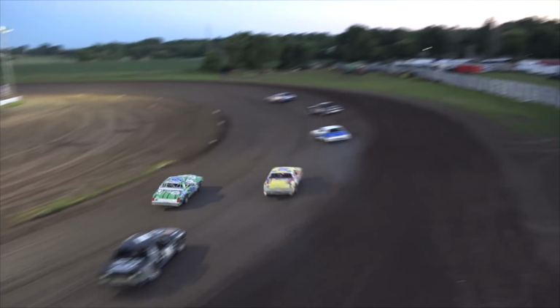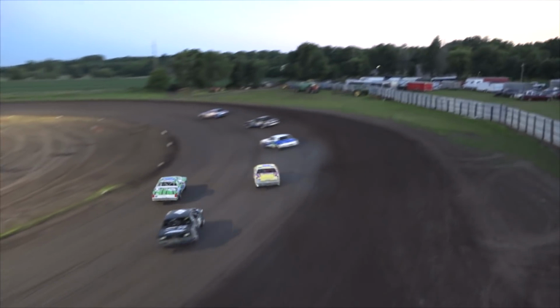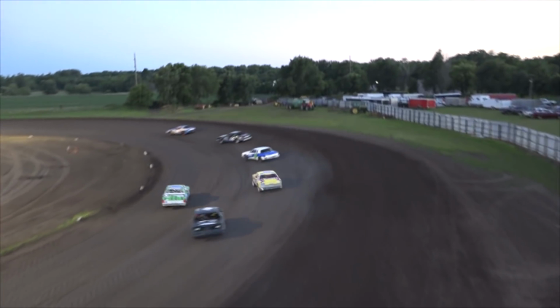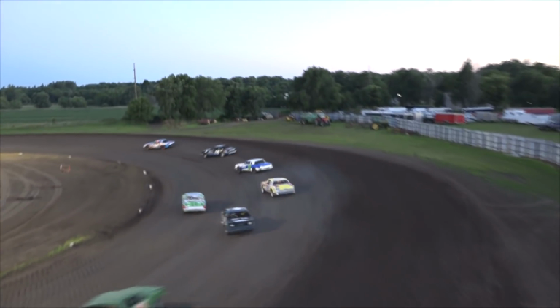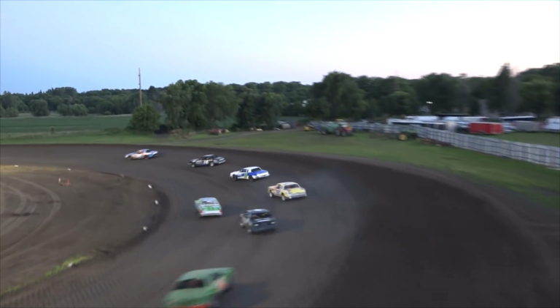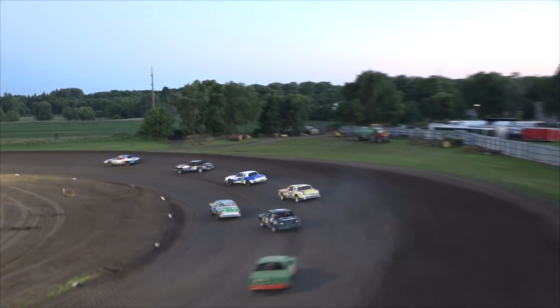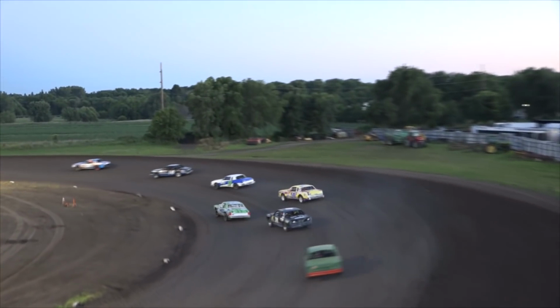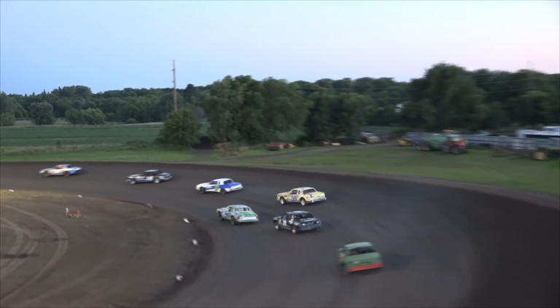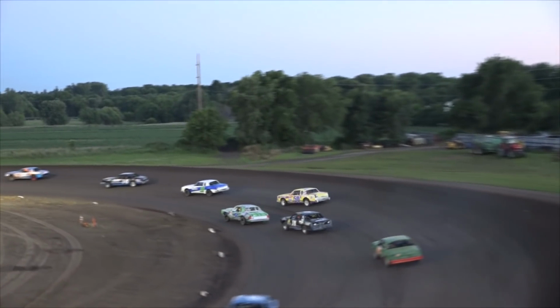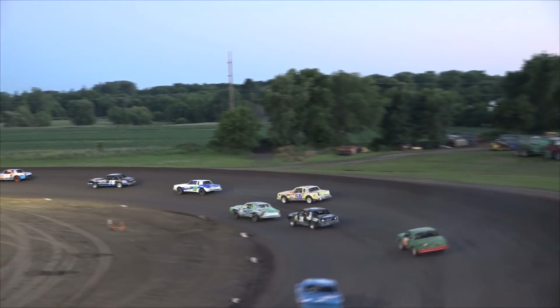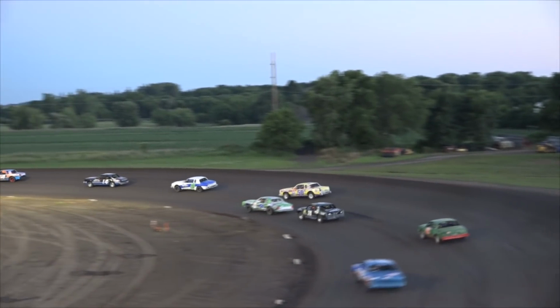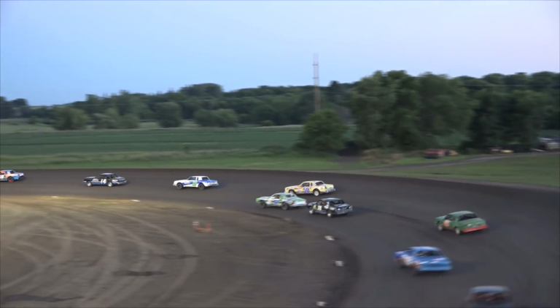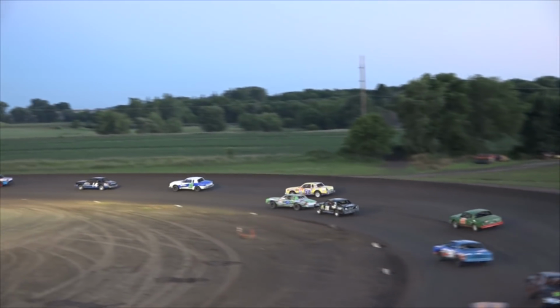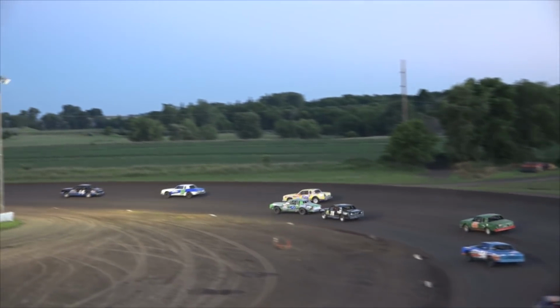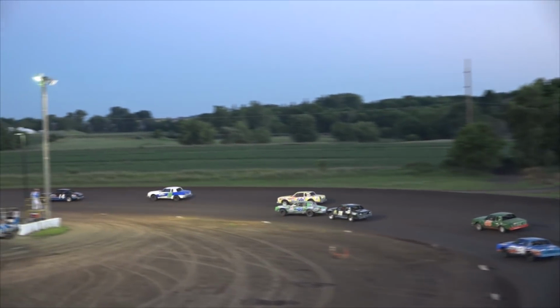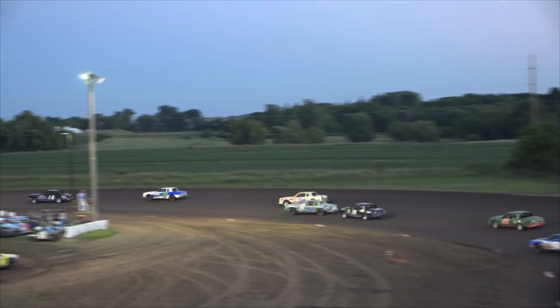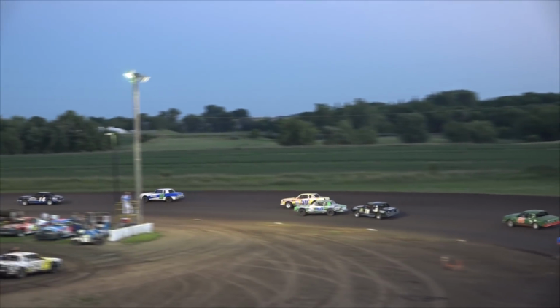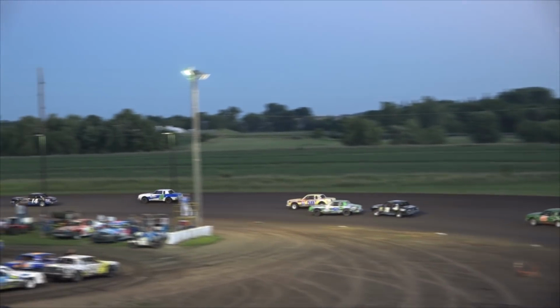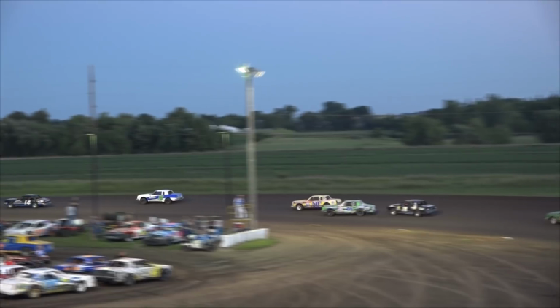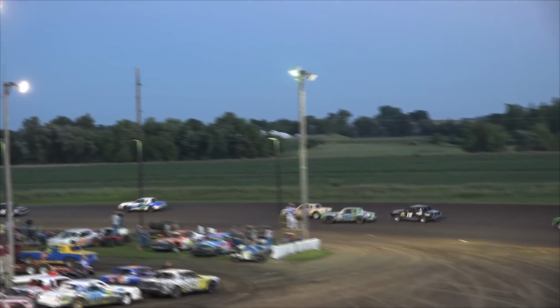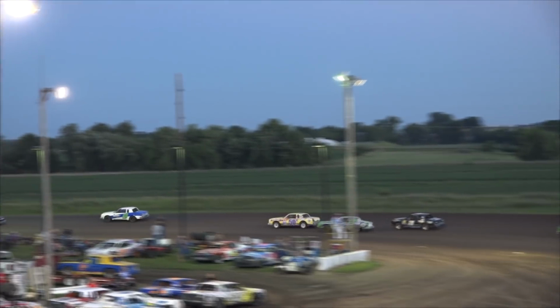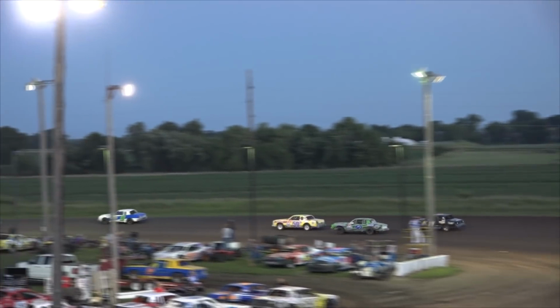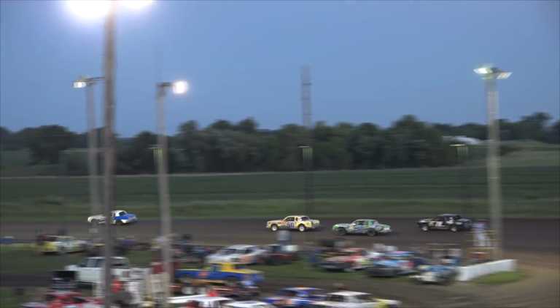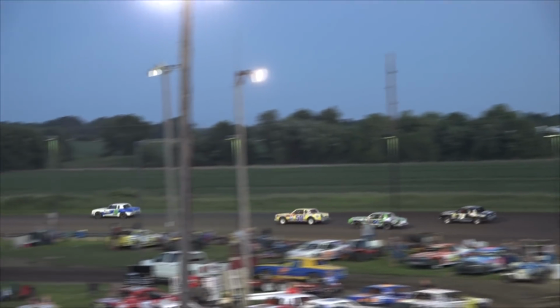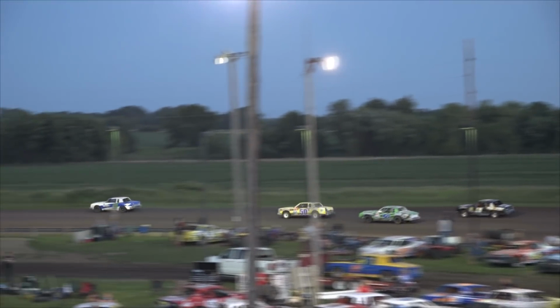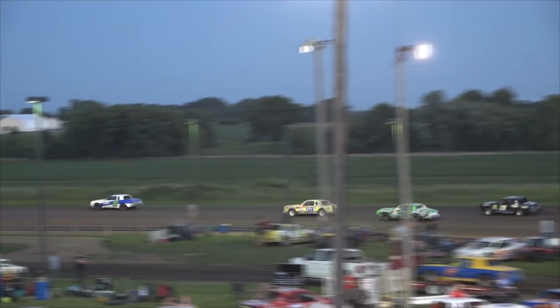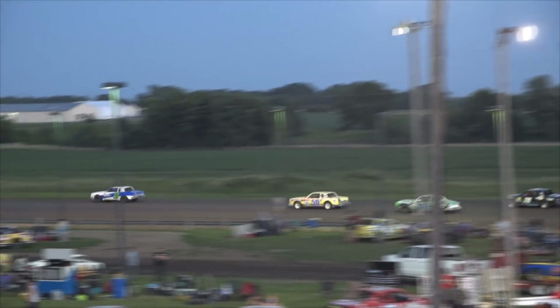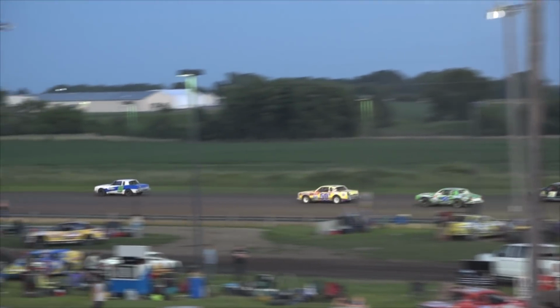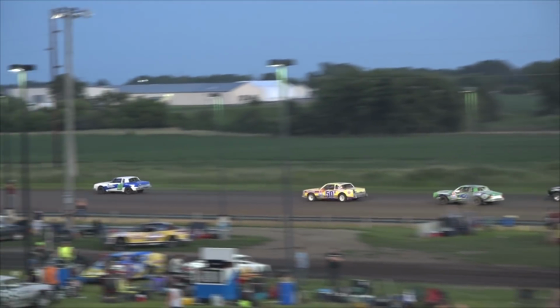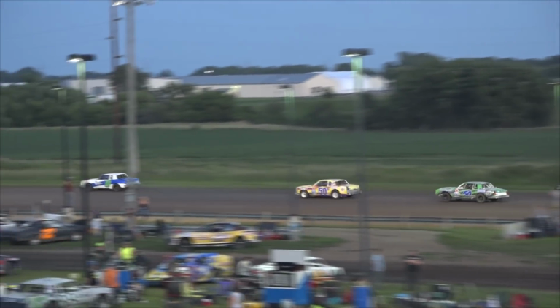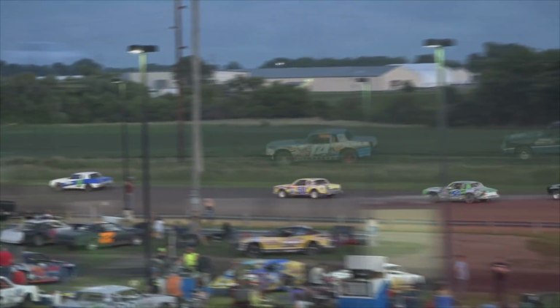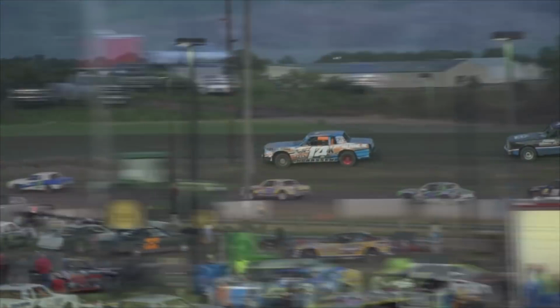Brian Klaassen your race leader in the 14K. Brian Krohn running in second spot in the number 14. Andy Wazorek your top three.